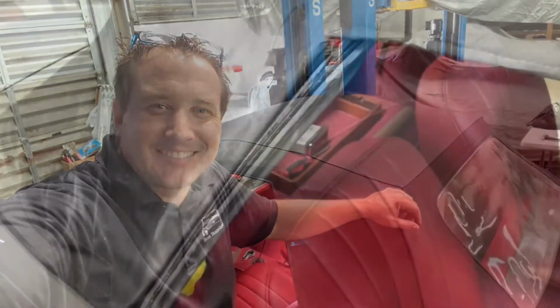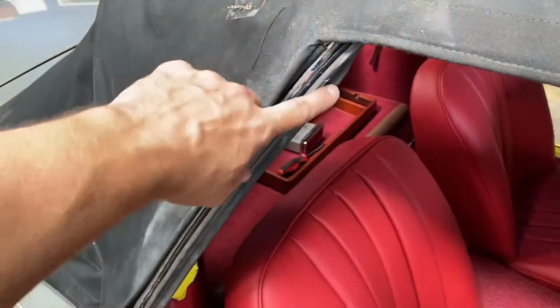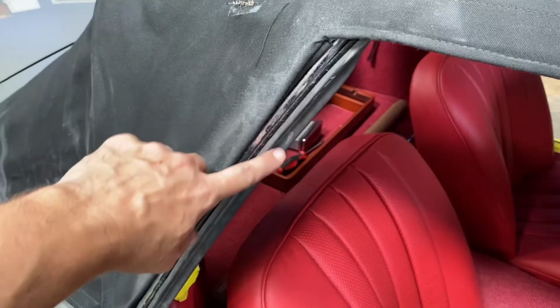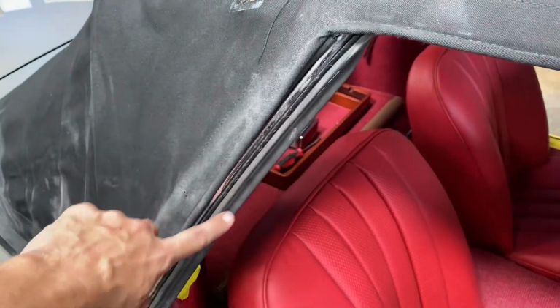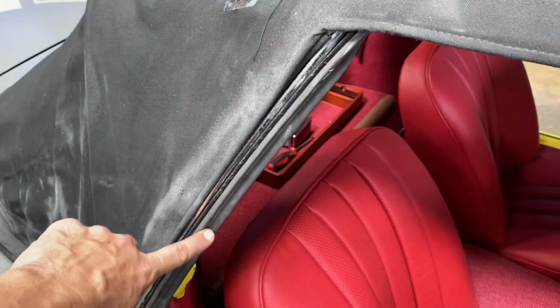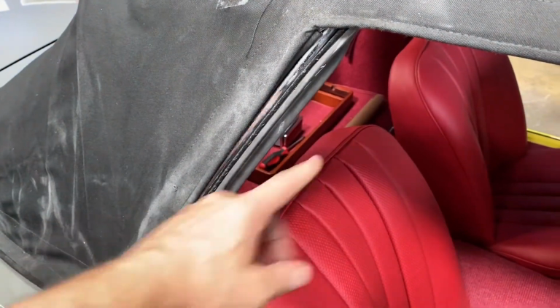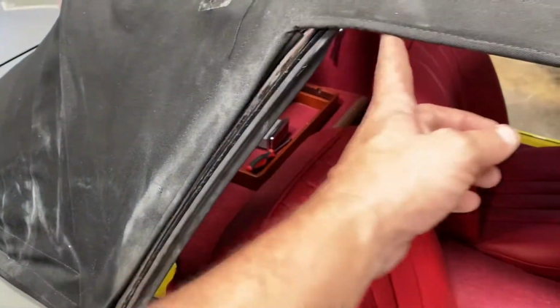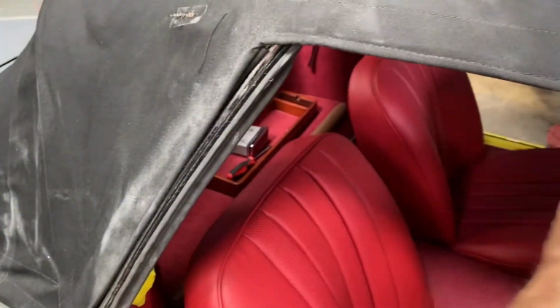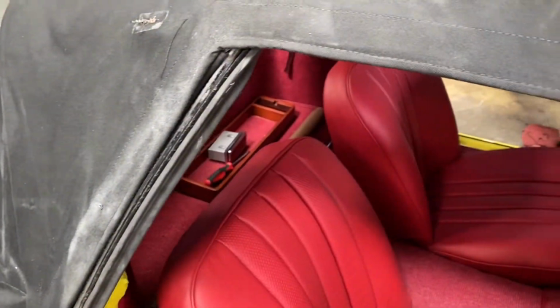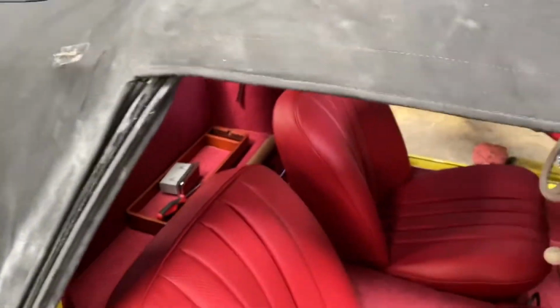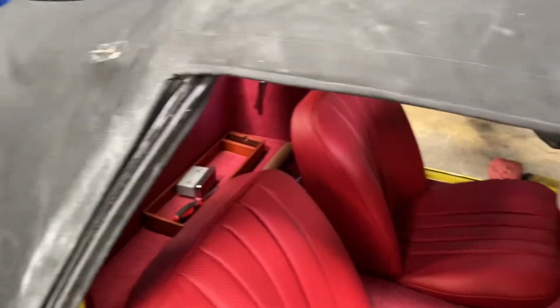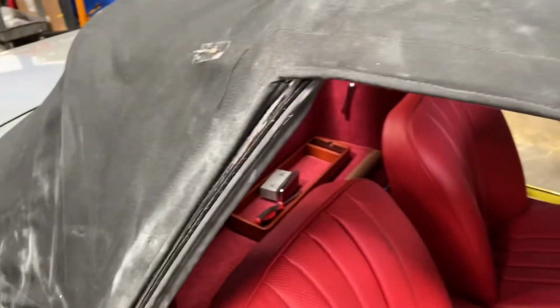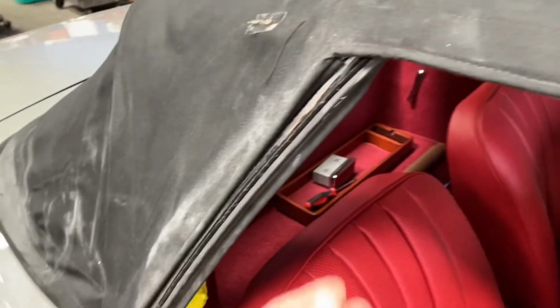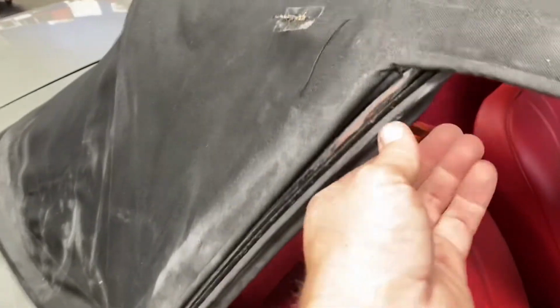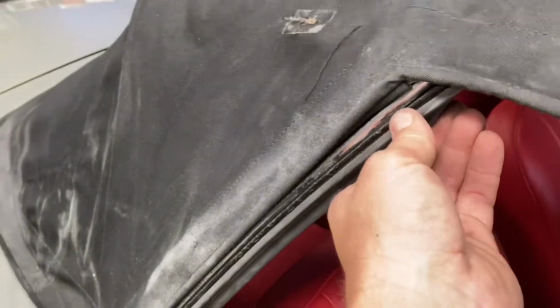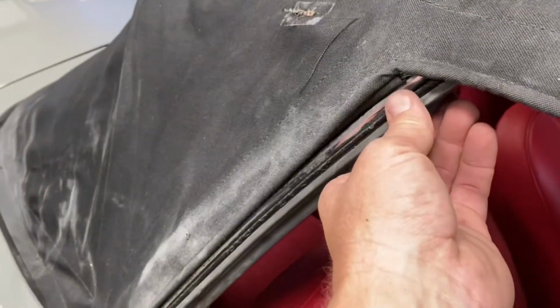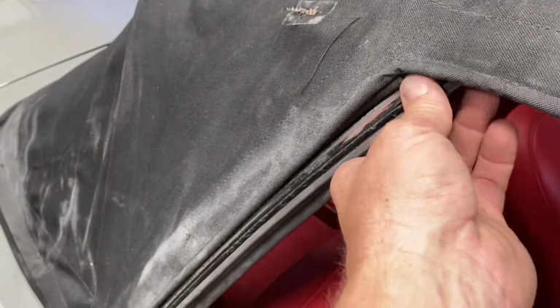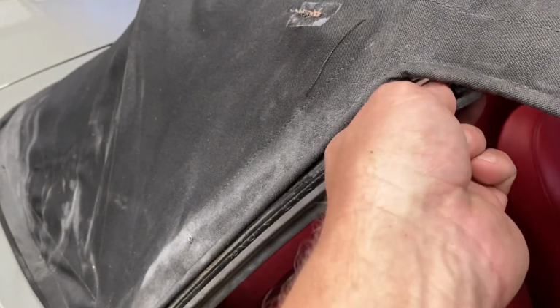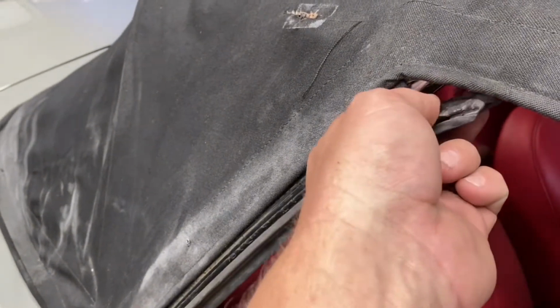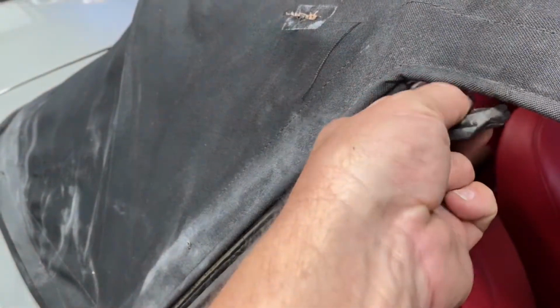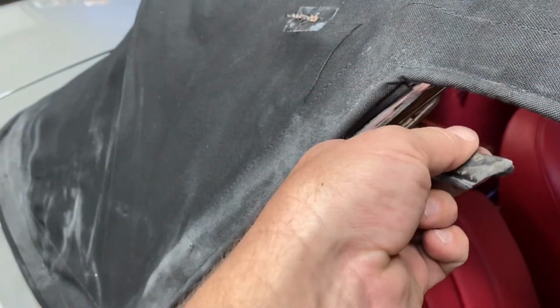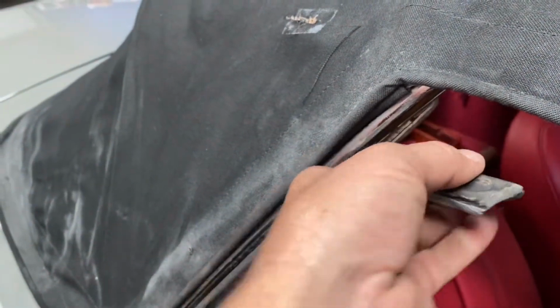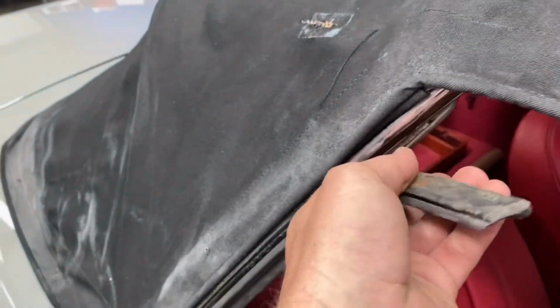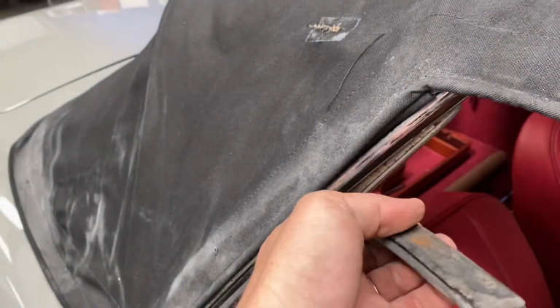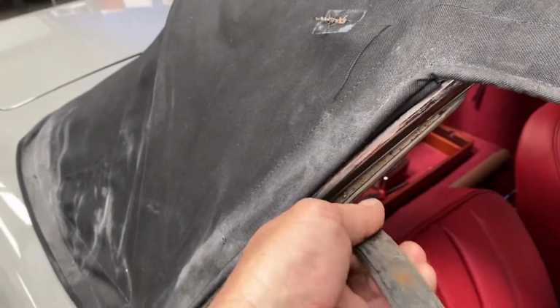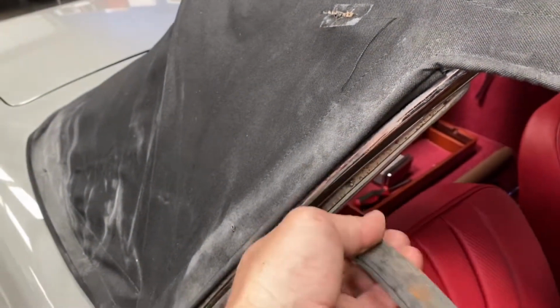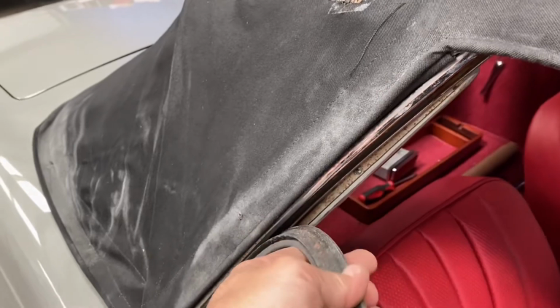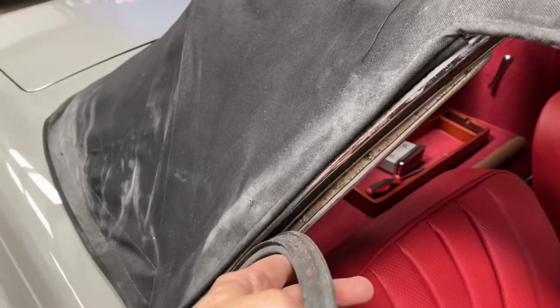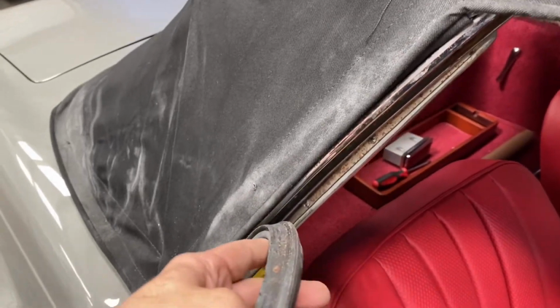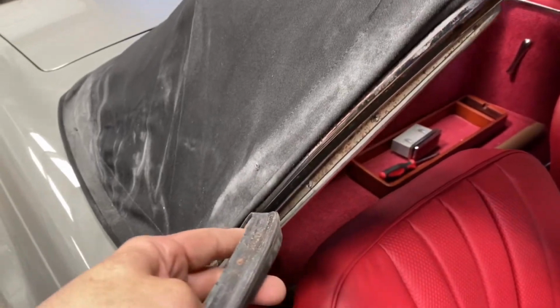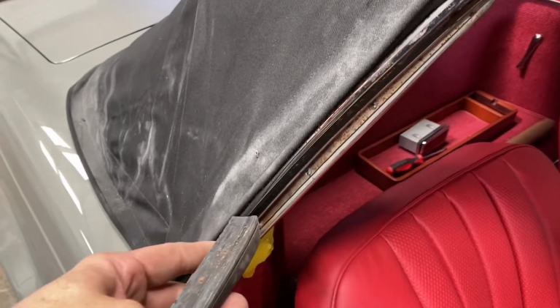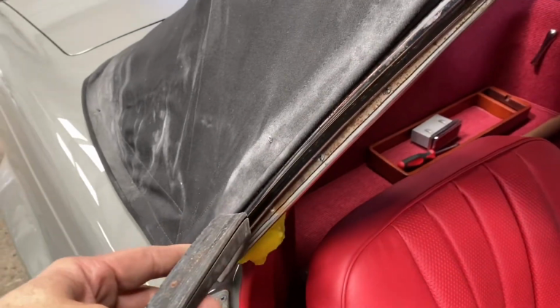Right here on the soft top you have the rubber seals as well as the one on the top. What you want to do is take the rubber seal and just pull it carefully and remove it.